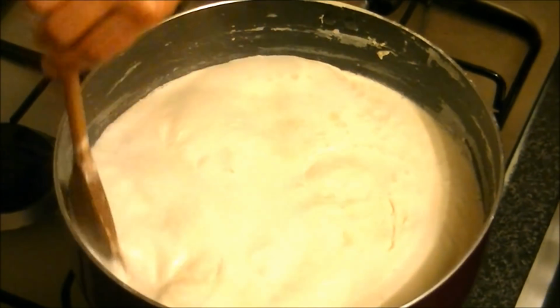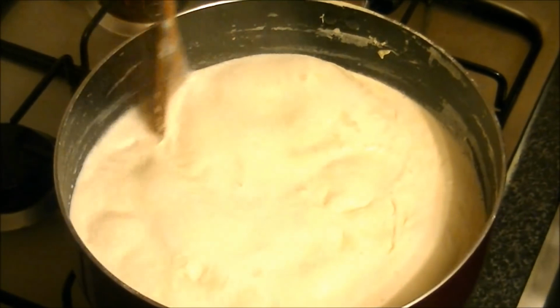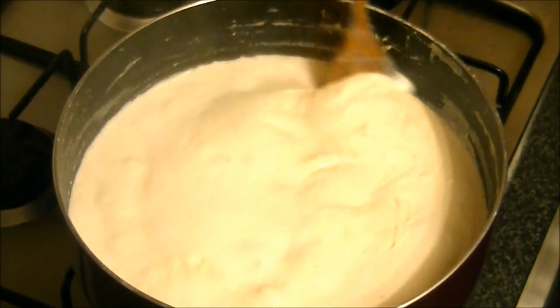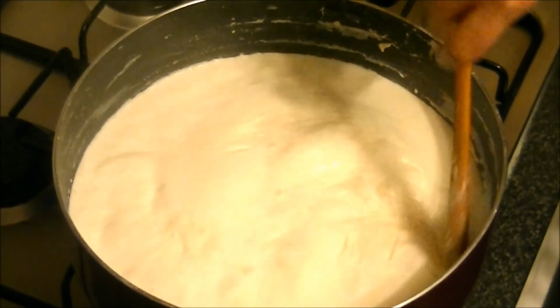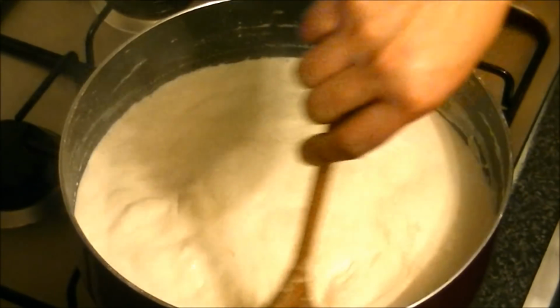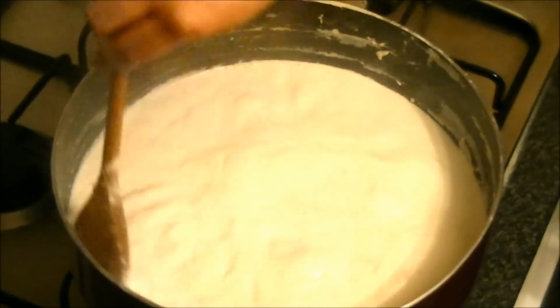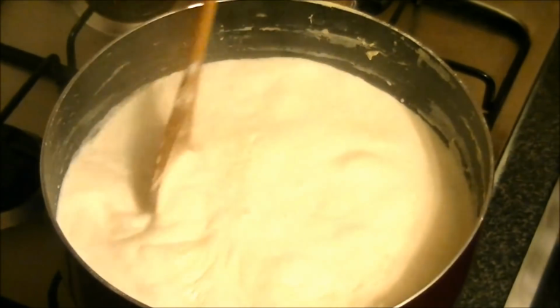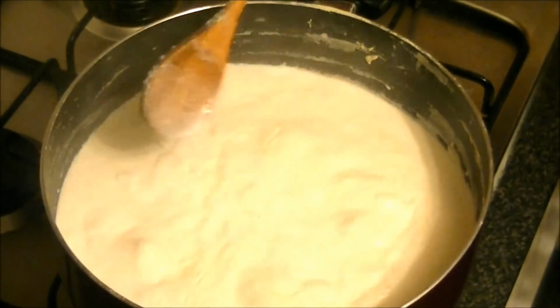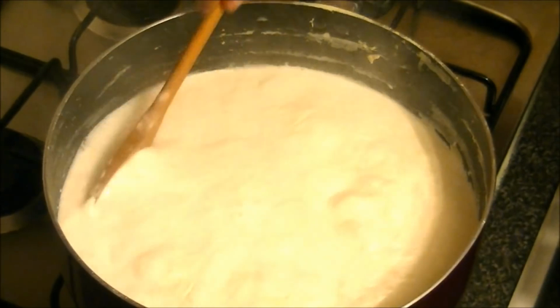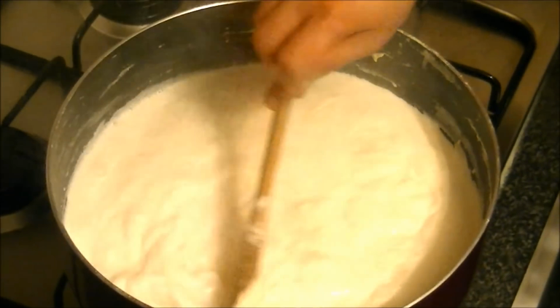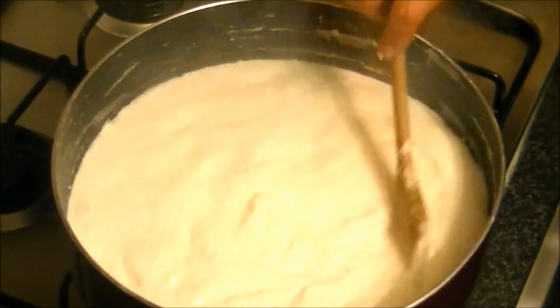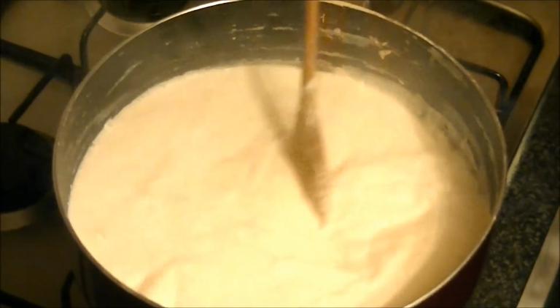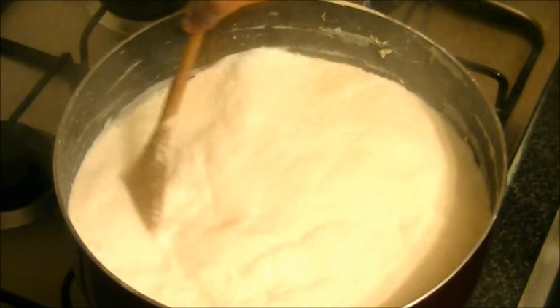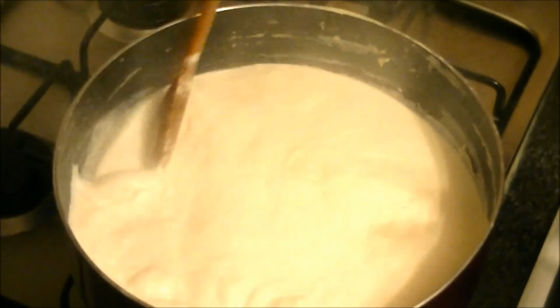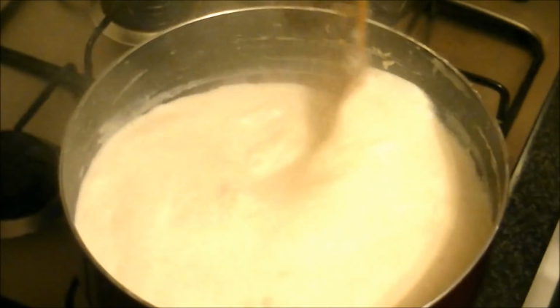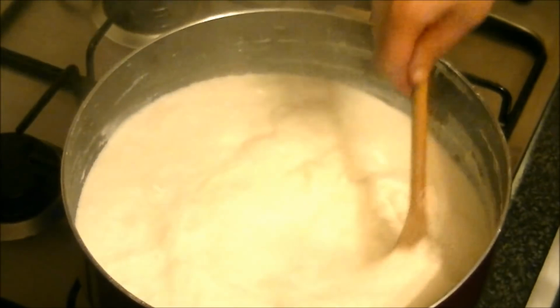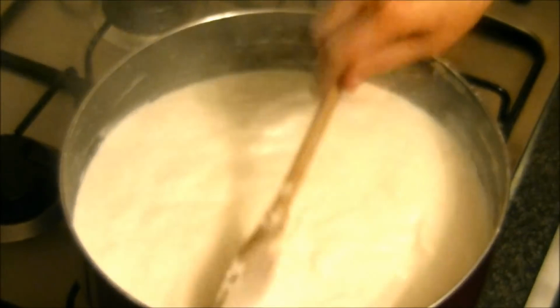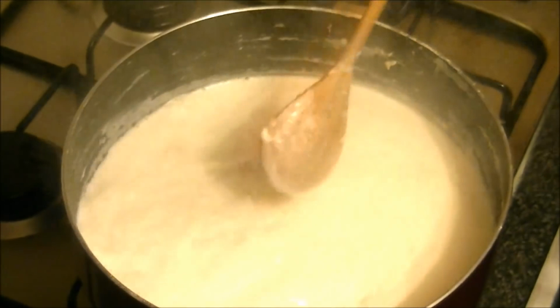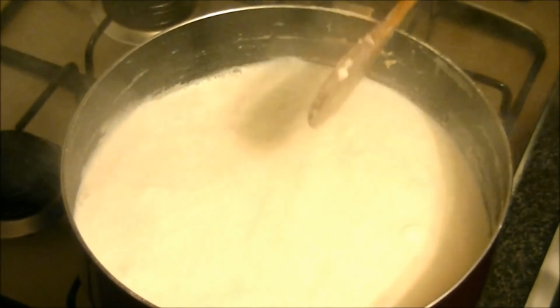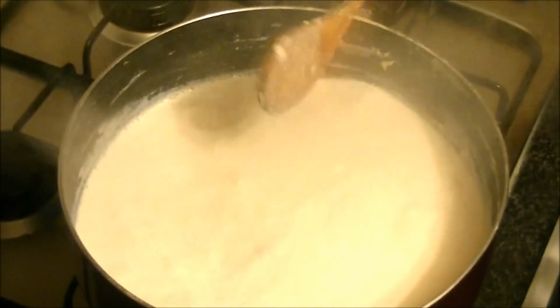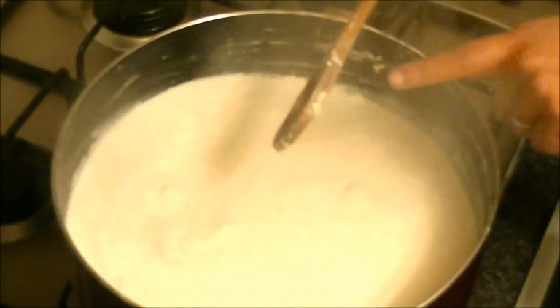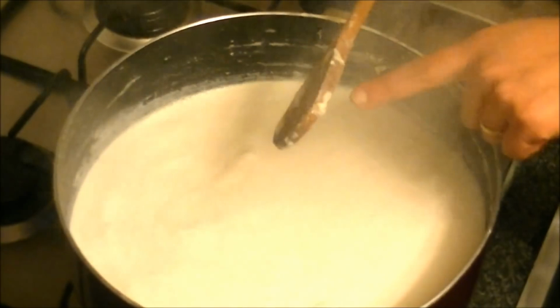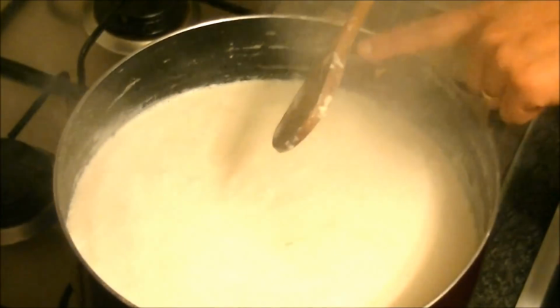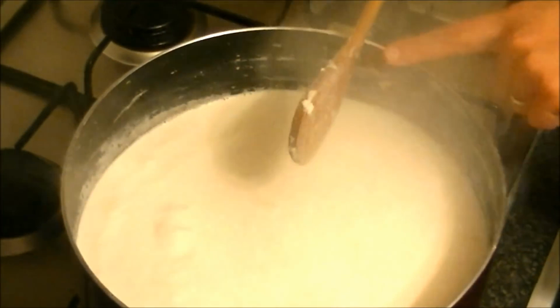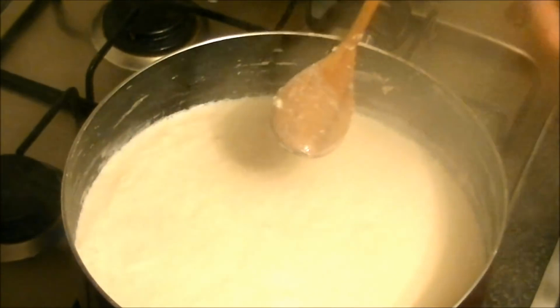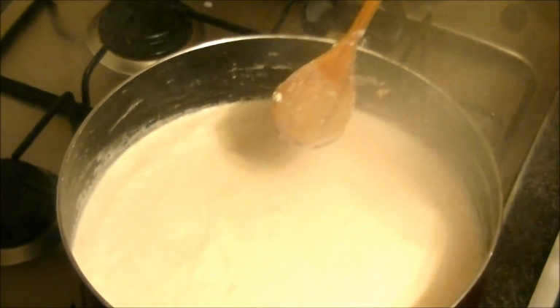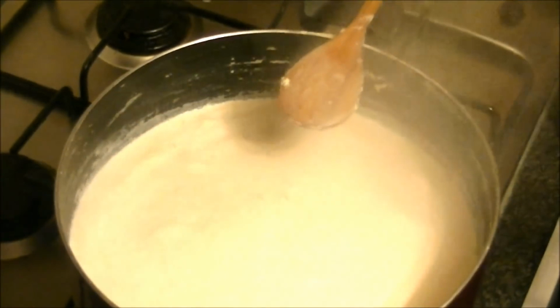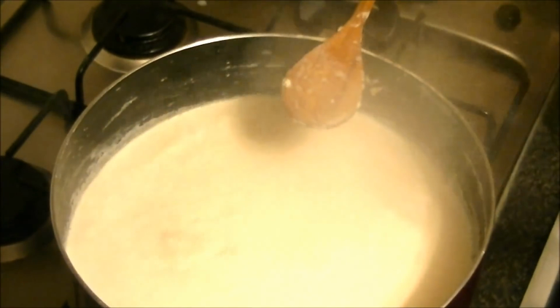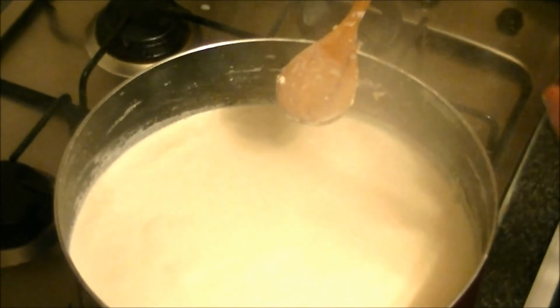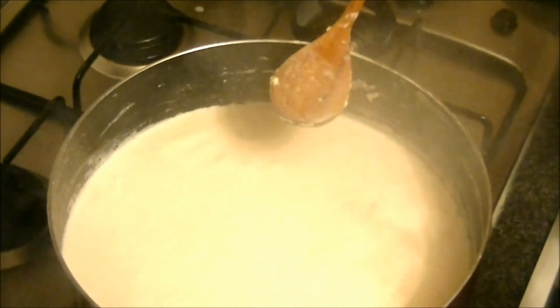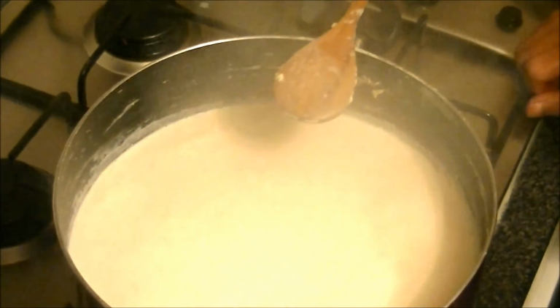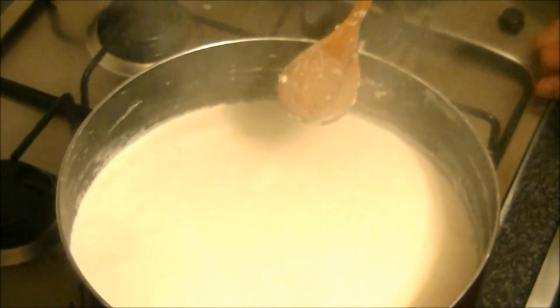I will scrape it from the sides and the middle. After that, it will be cooked here. See it from the middle — the milk has become thick. This is the texture that the evaporated milk creates.